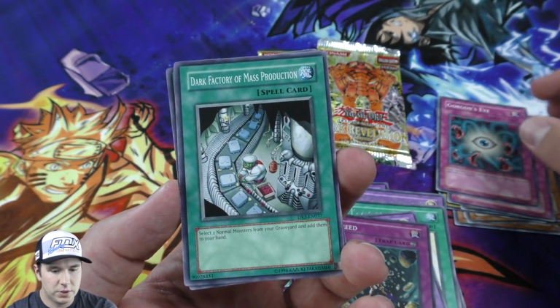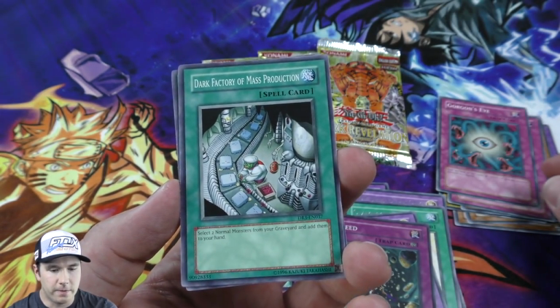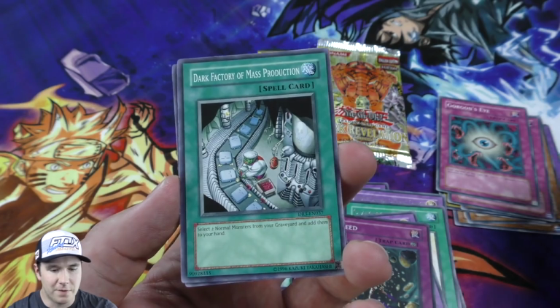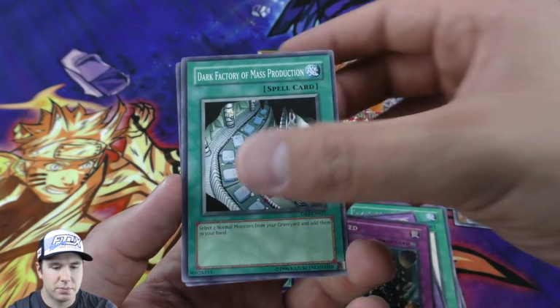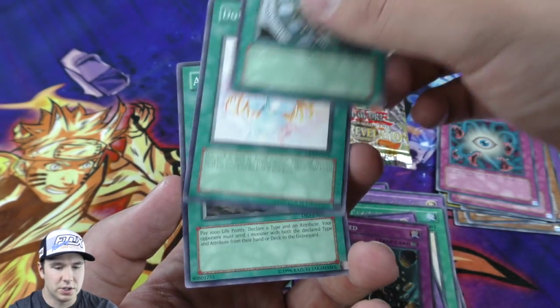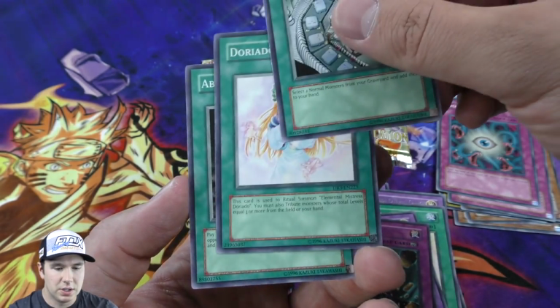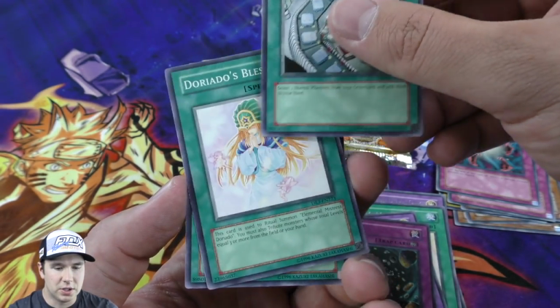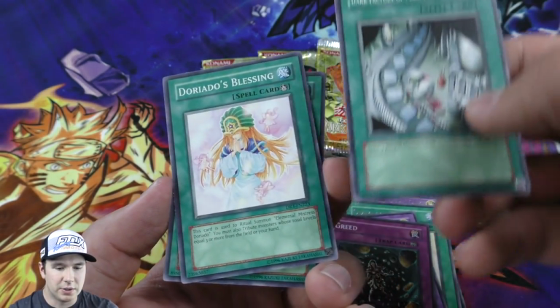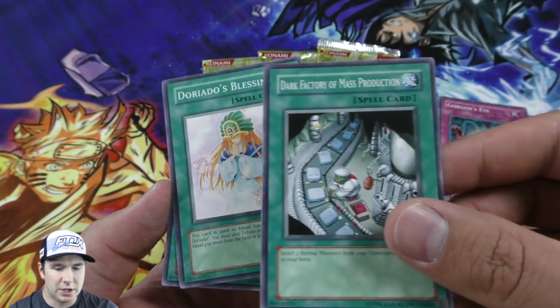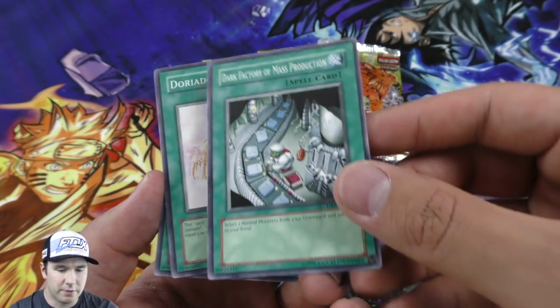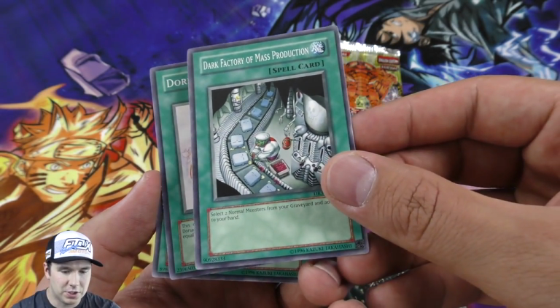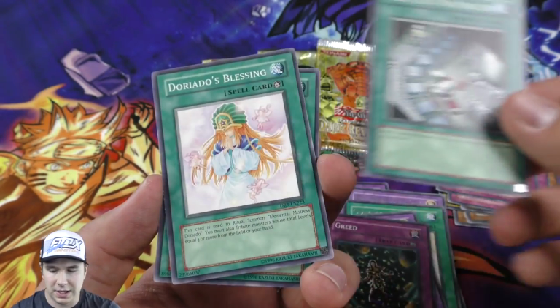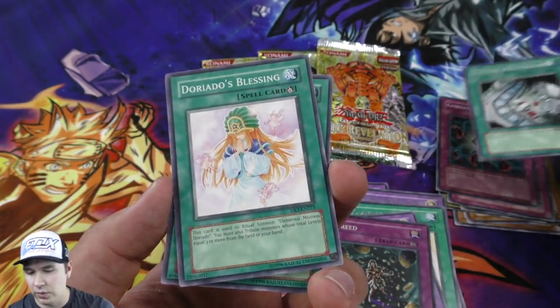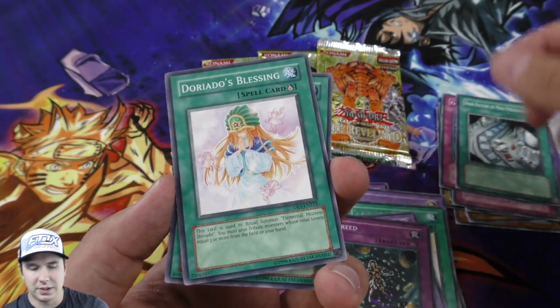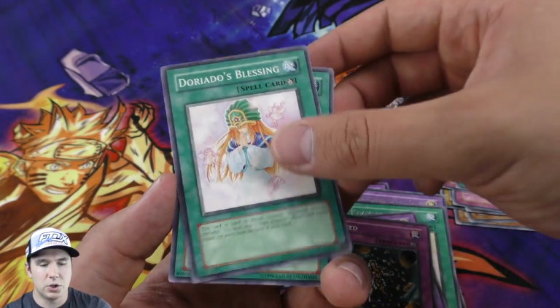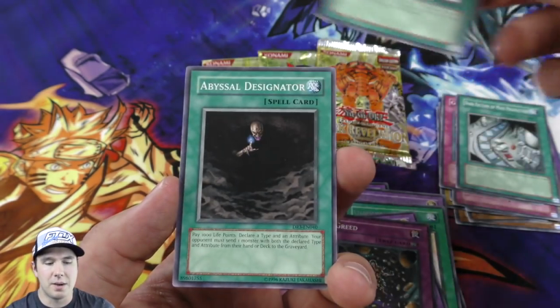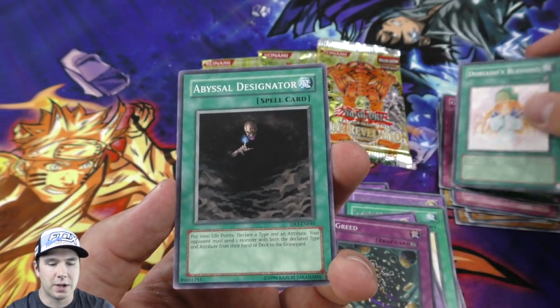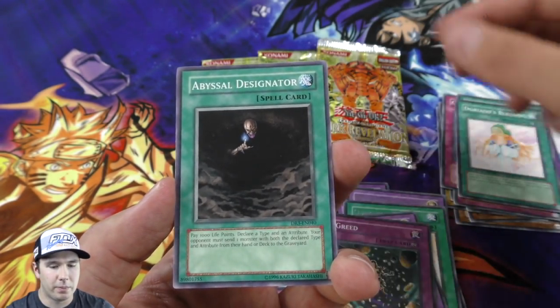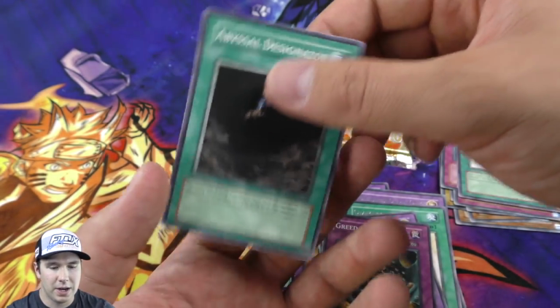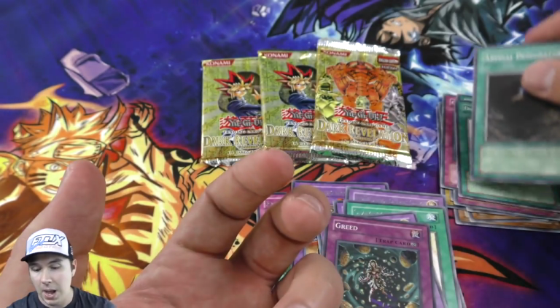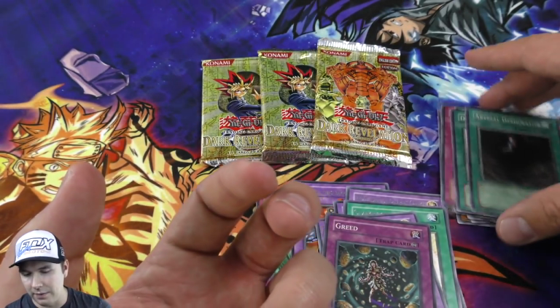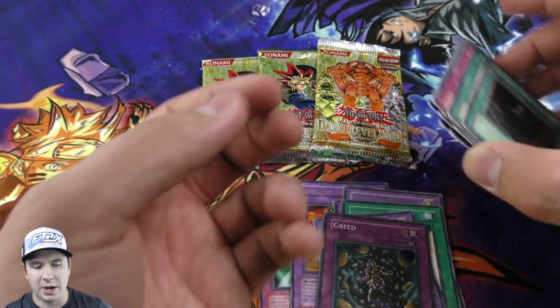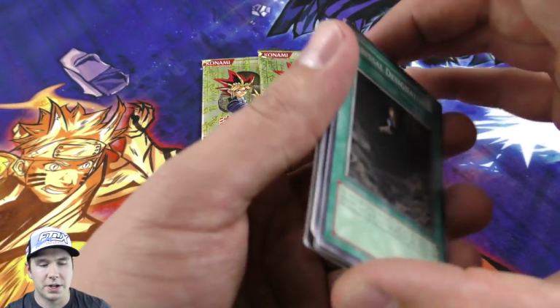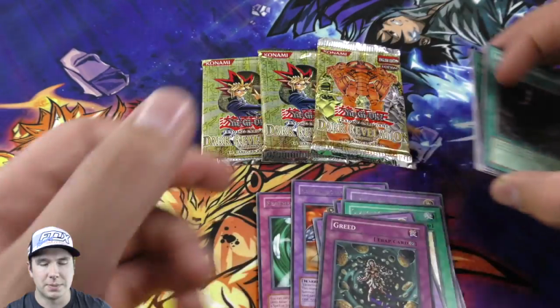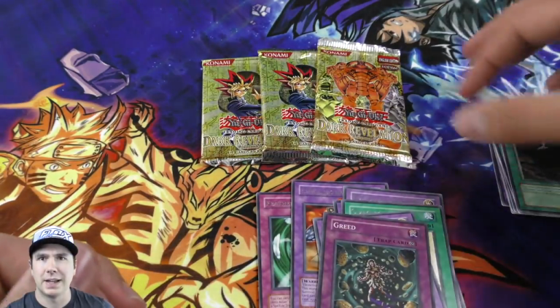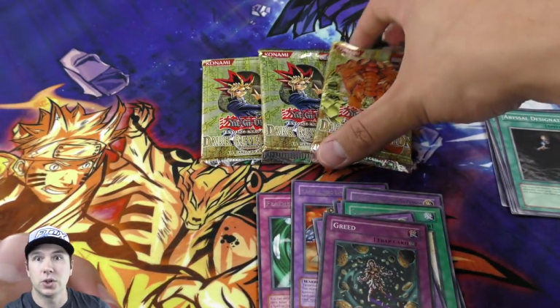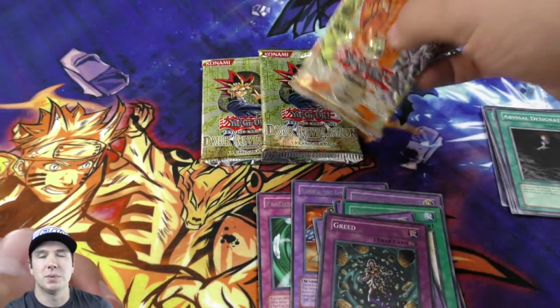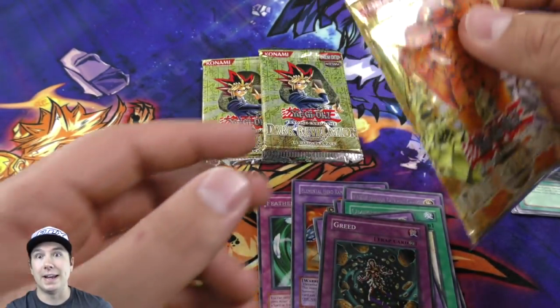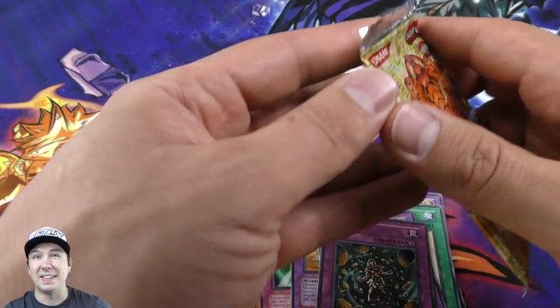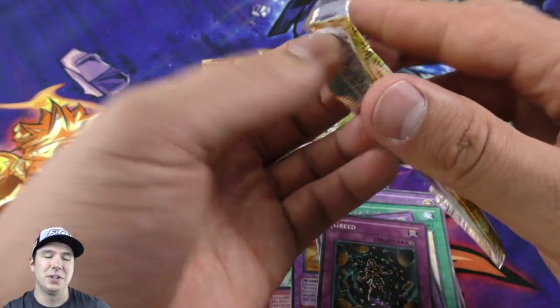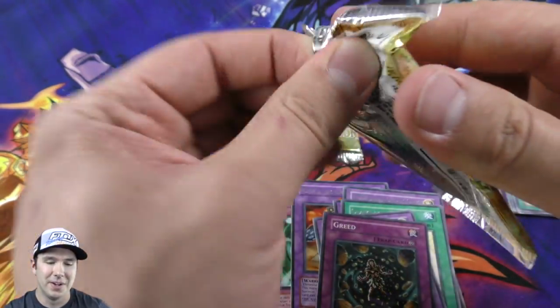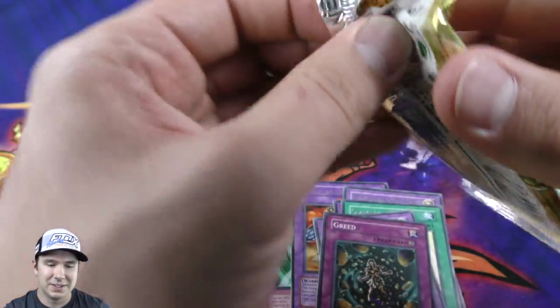The Dark Factory of Mass Production - that's a card I ran in the old Herald of Perfection deck. You basically add two Shine Balls back from your graveyard back to your hand, but if you have Herald of Perfection on the field, that's basically like having two Solemn Judgments - you can negate anything. It's really cool.